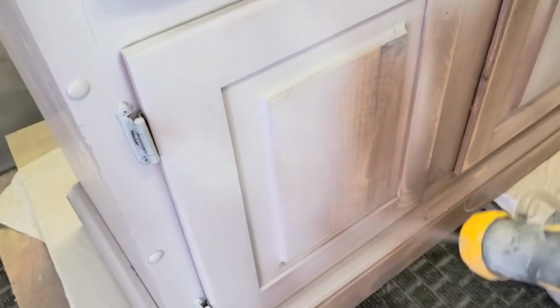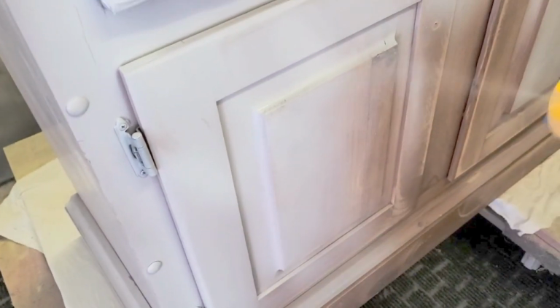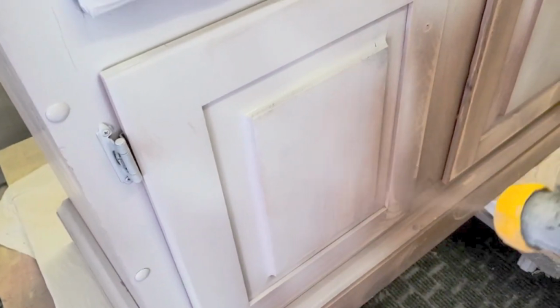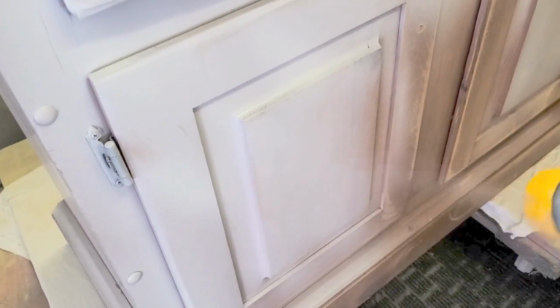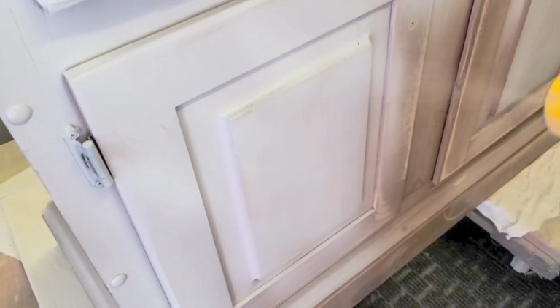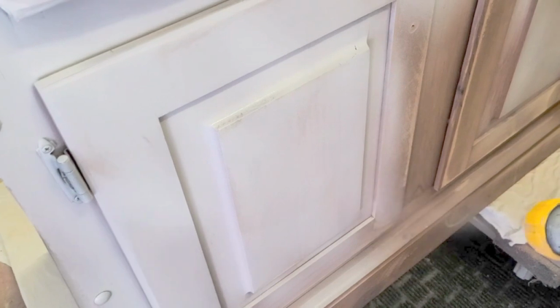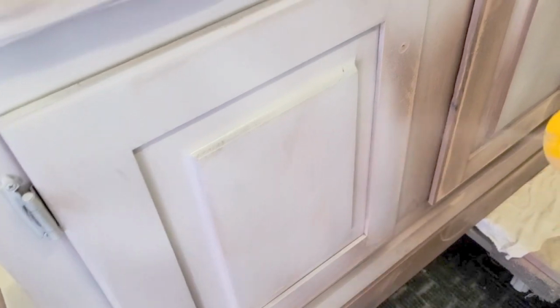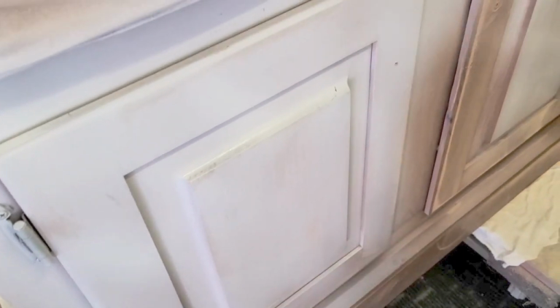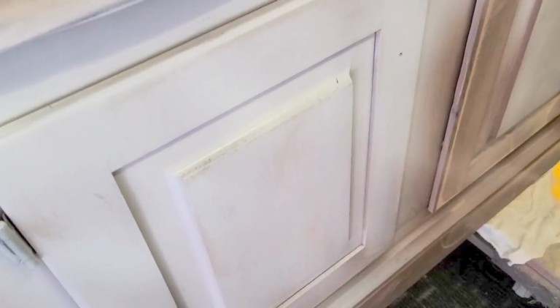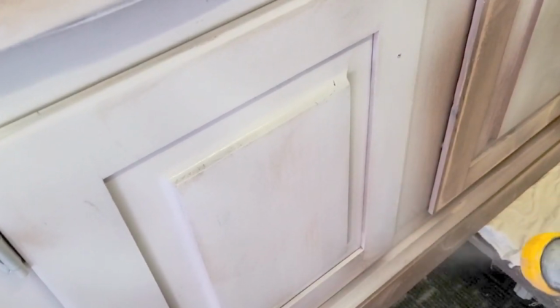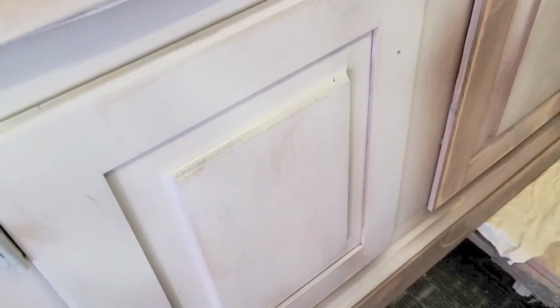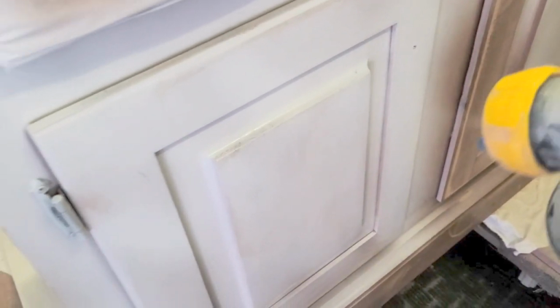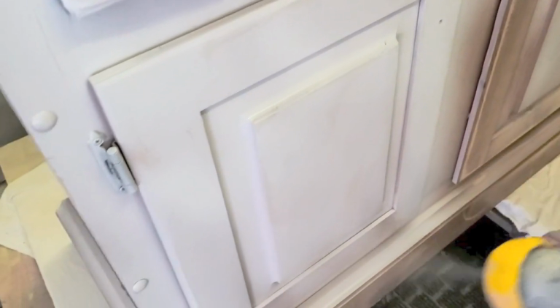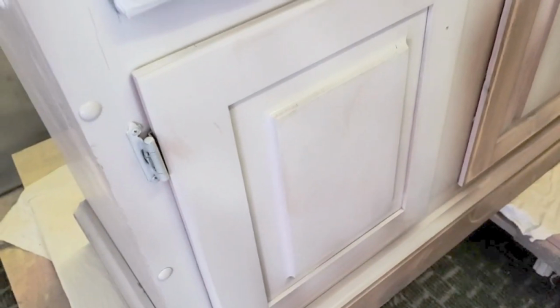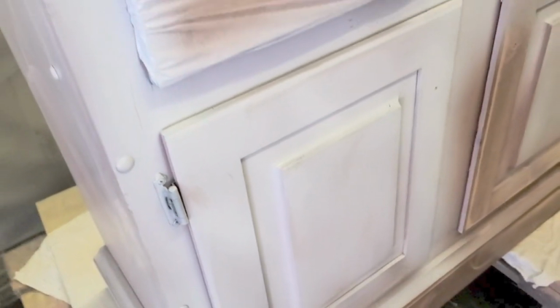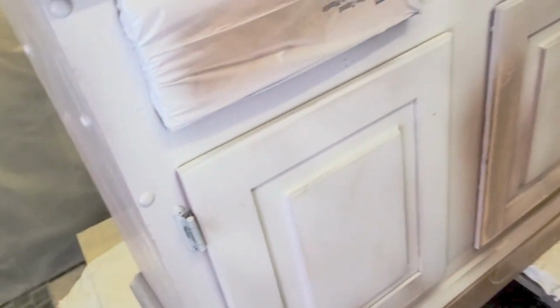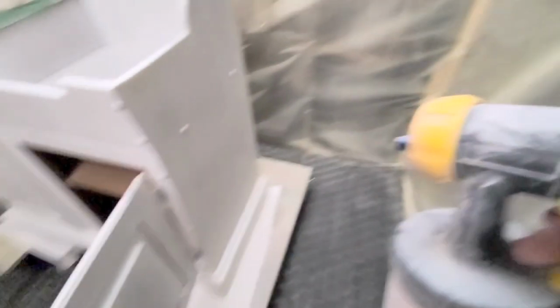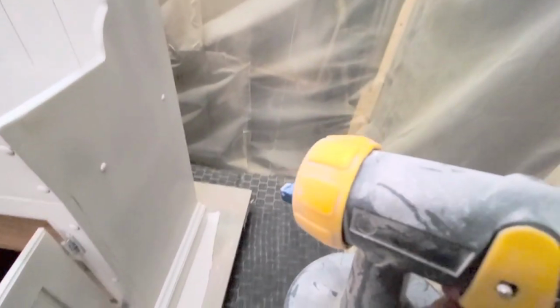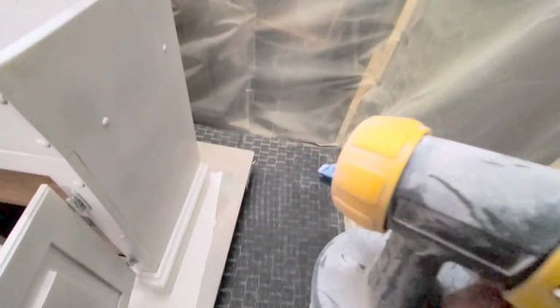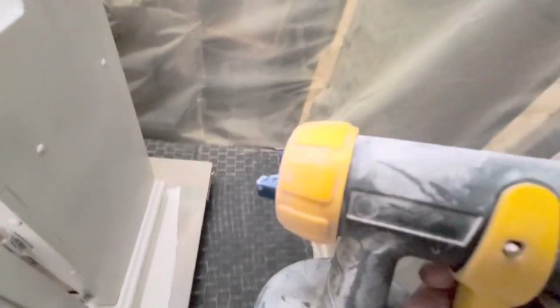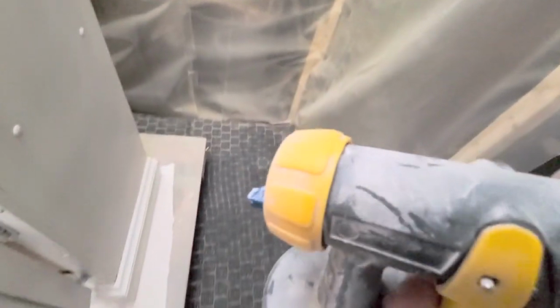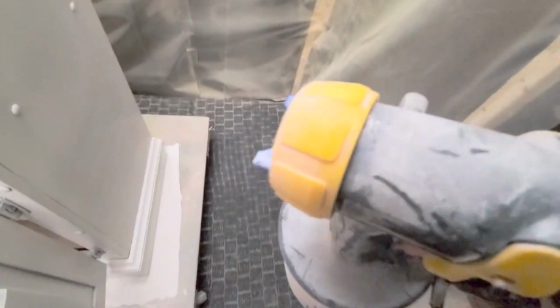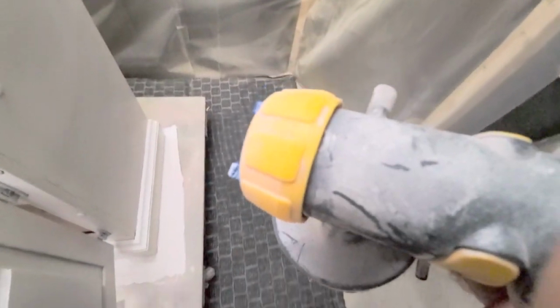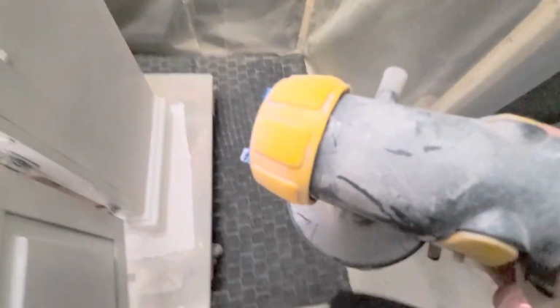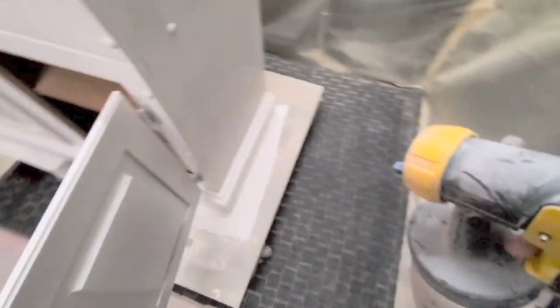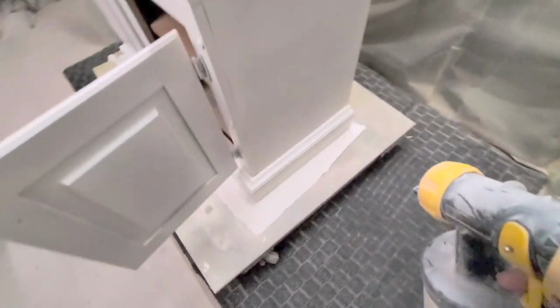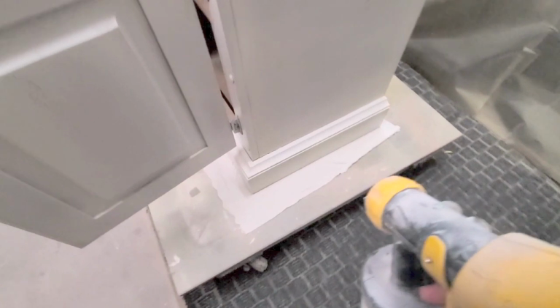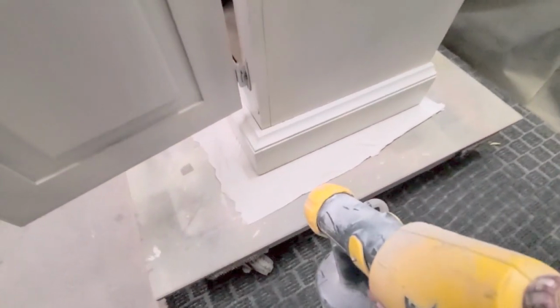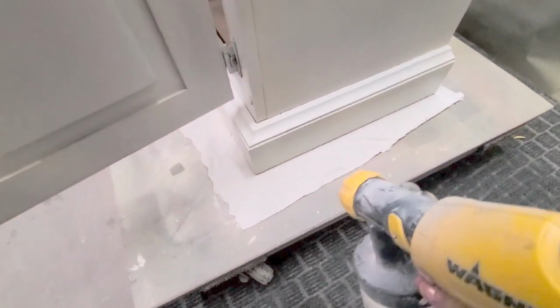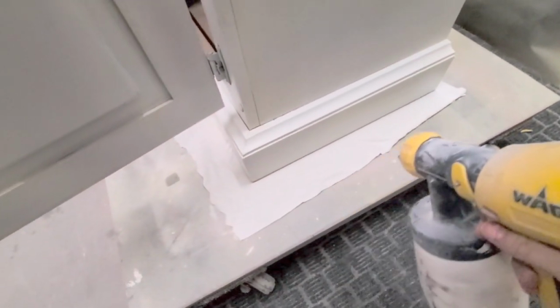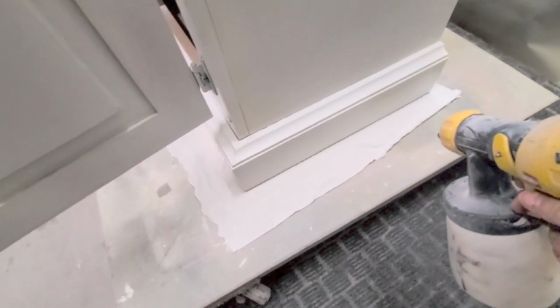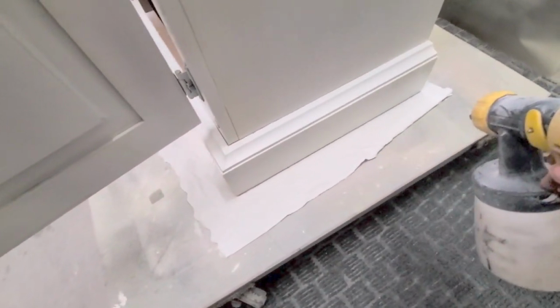Once I had done about two to three coats of the primer, I sanded in between coats with my 400 grit sandpaper. Once all that was done, I then started to spray with my paint.